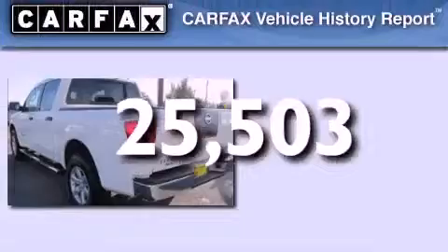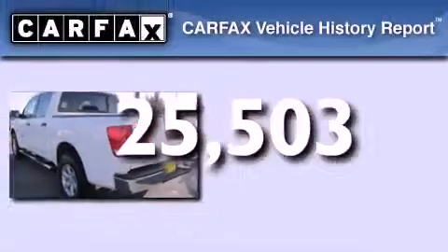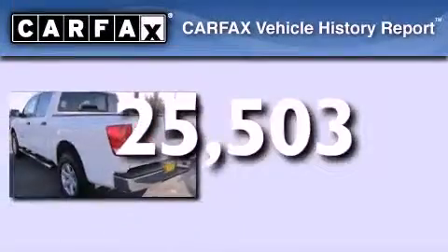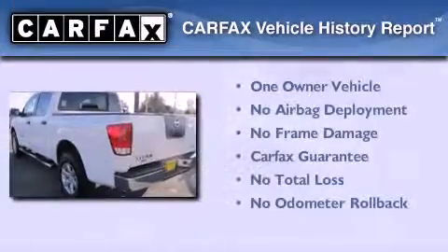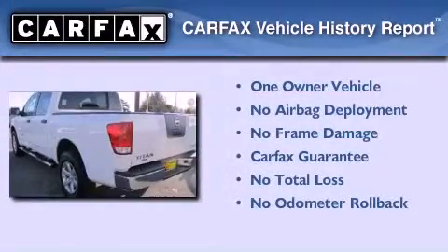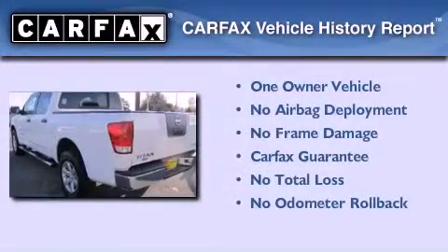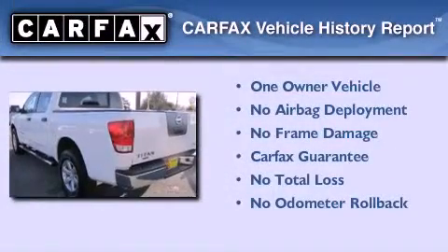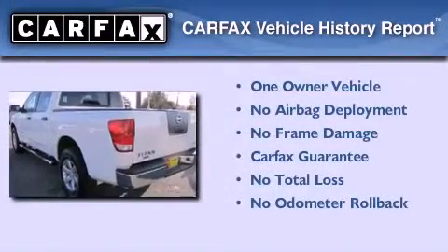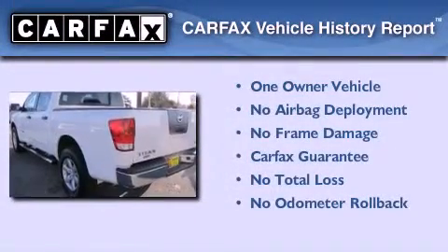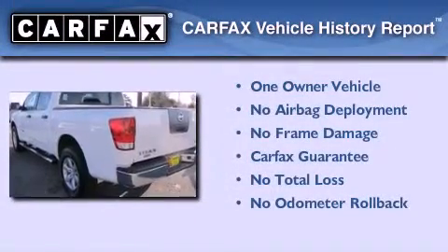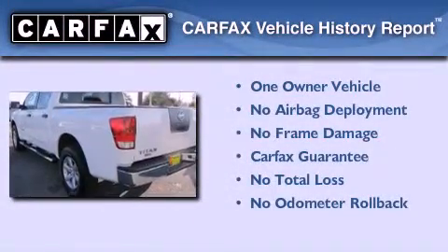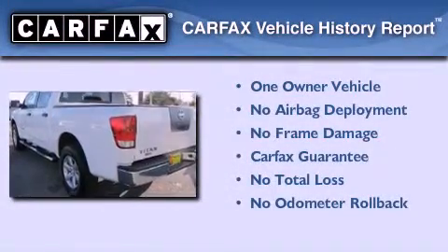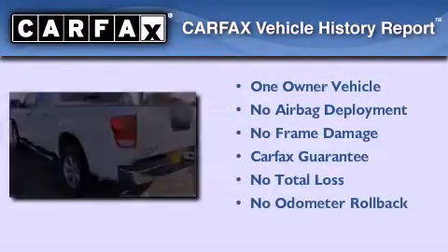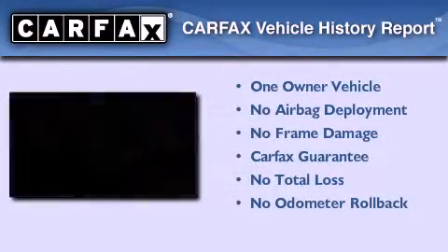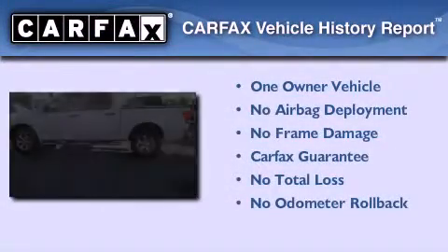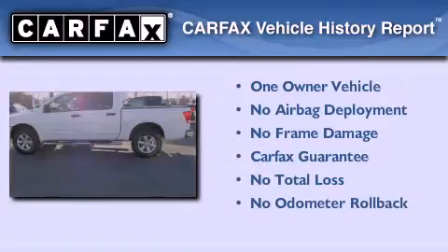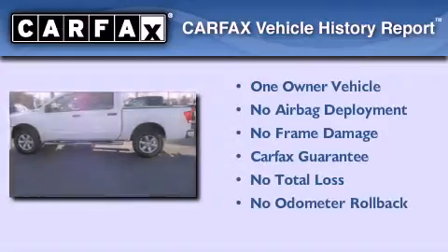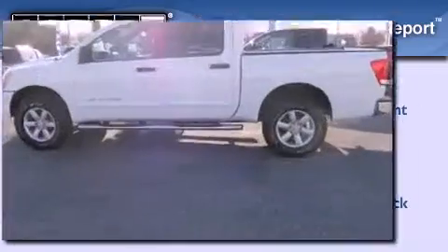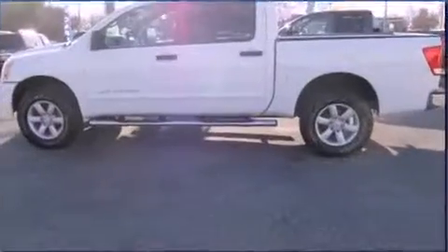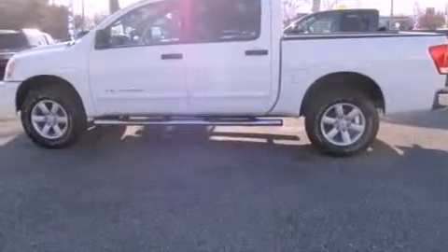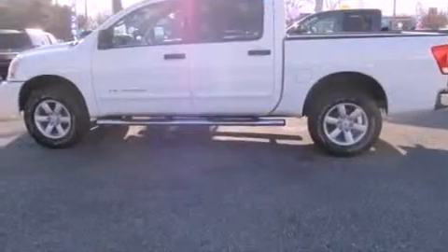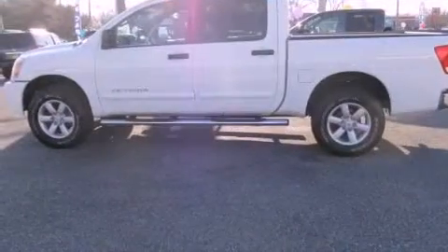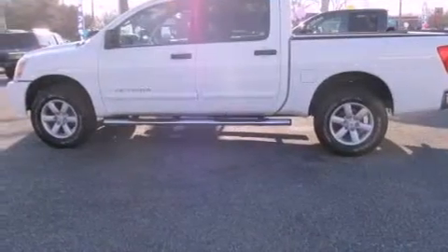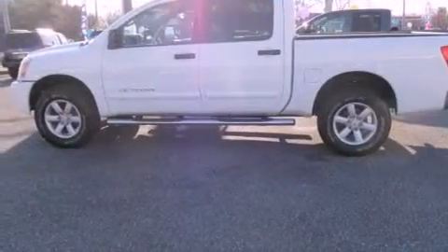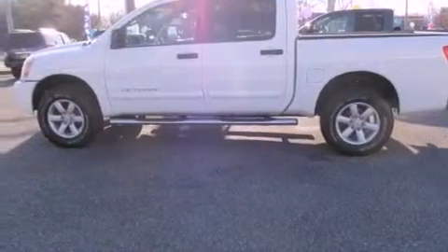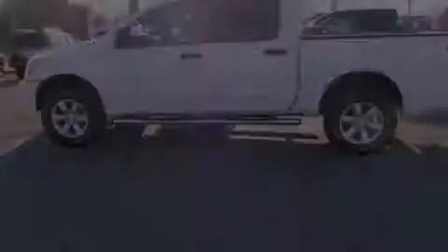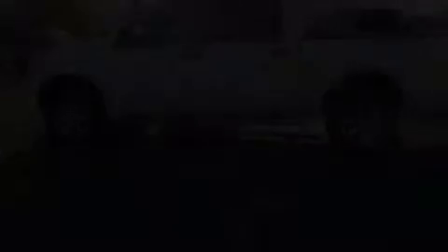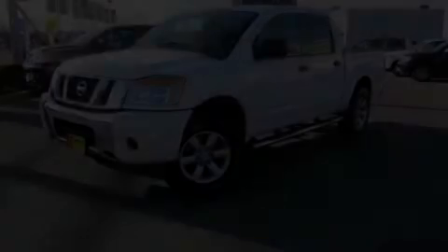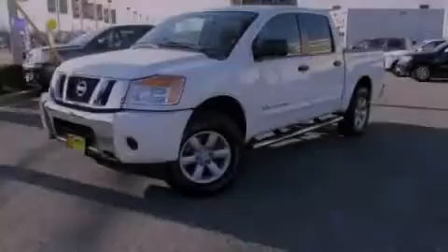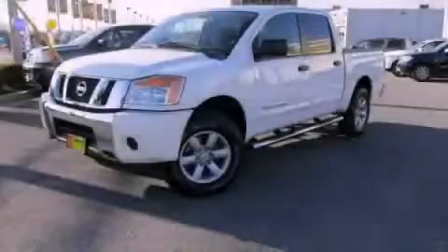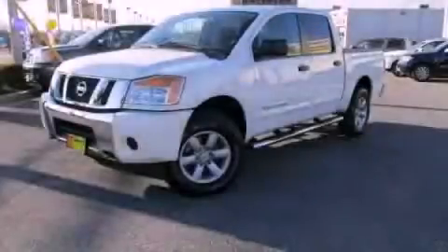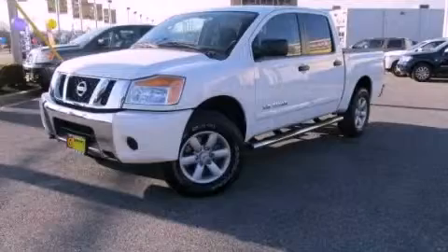This Nissan has had only one owner, and it qualifies for the Carfax buy-back guarantee. This automobile won't last long at this price. Call and arrange a test drive now.